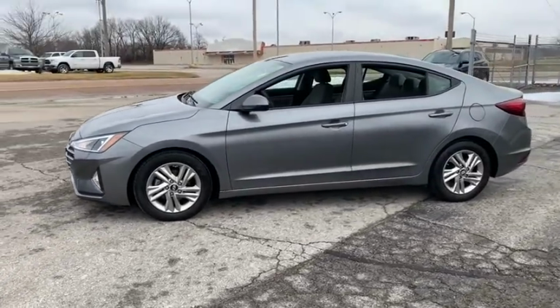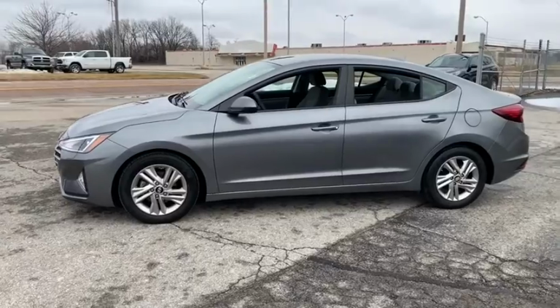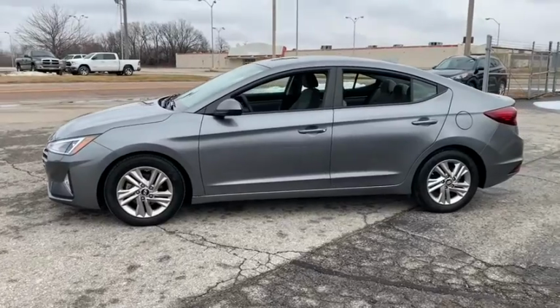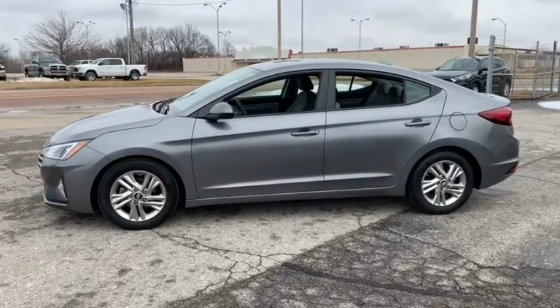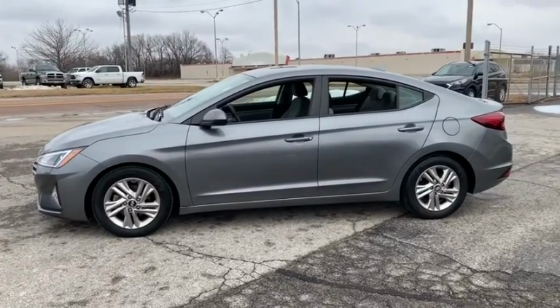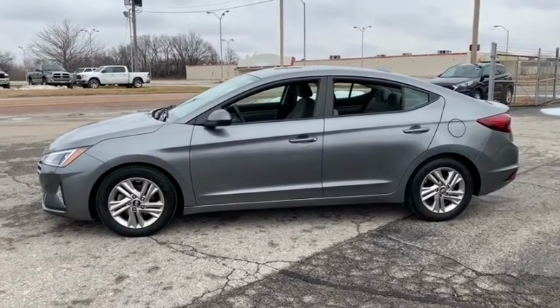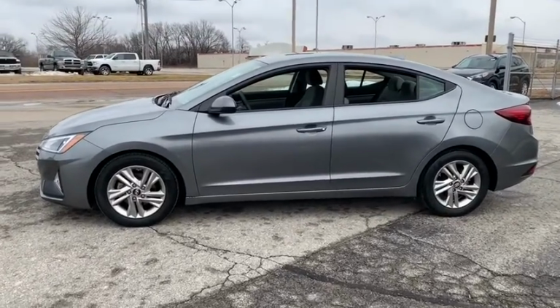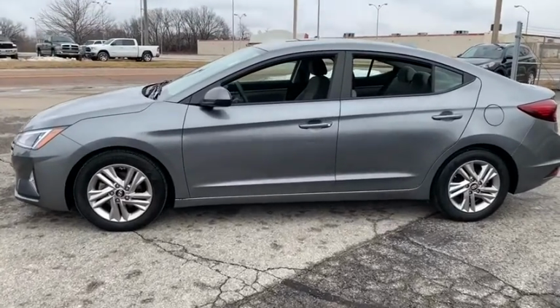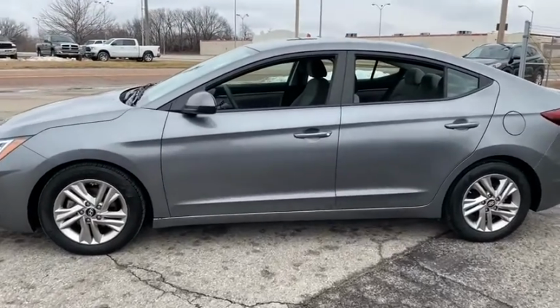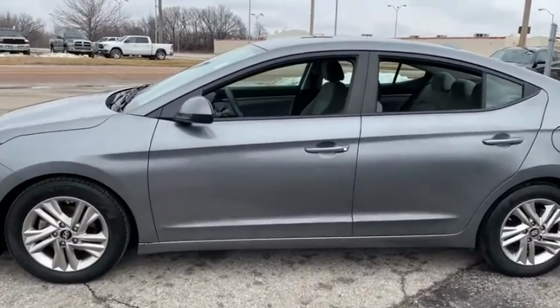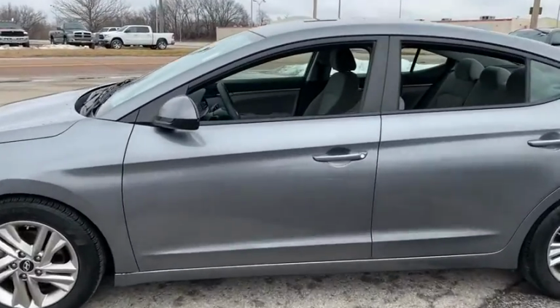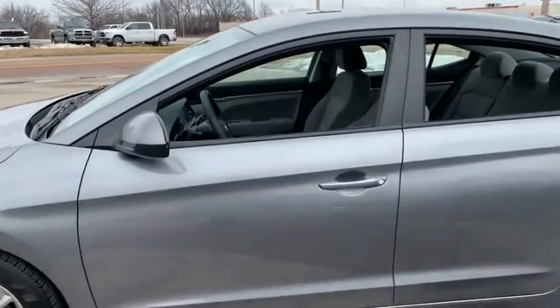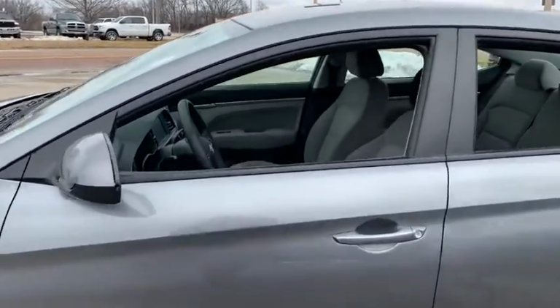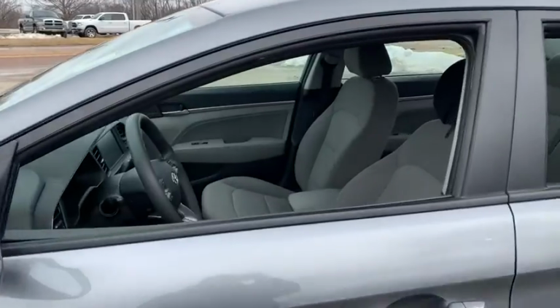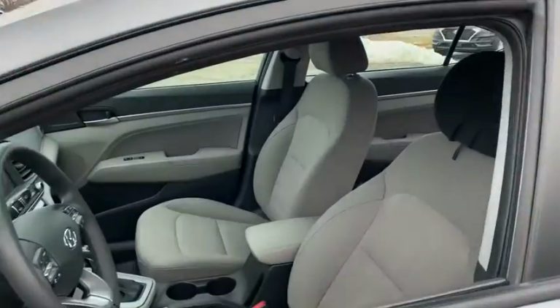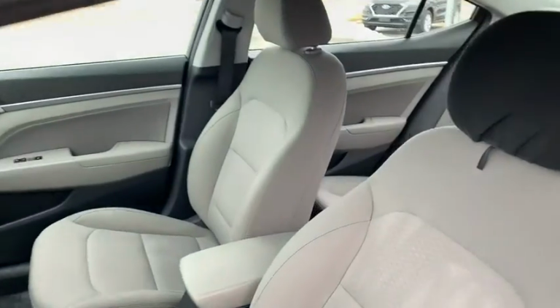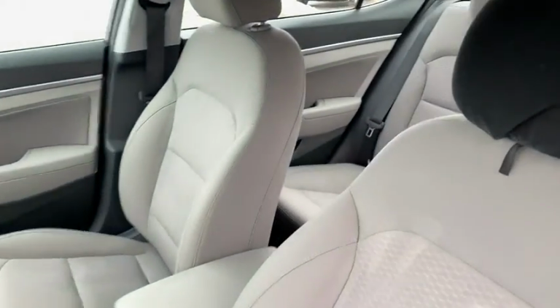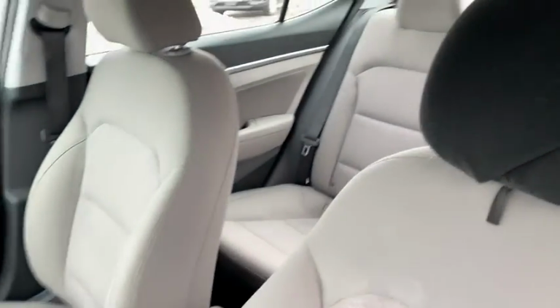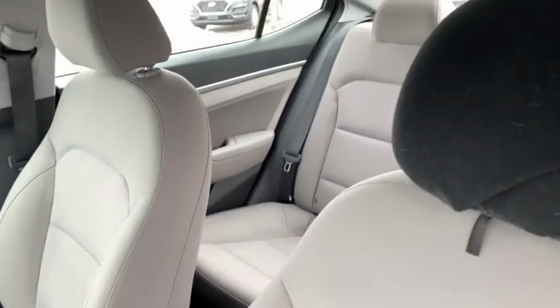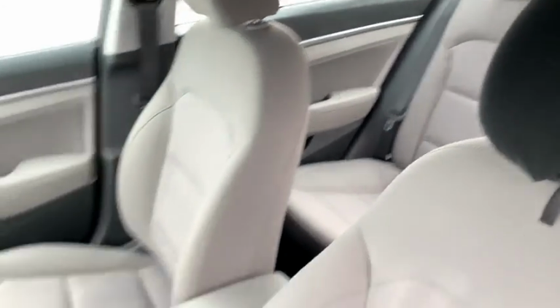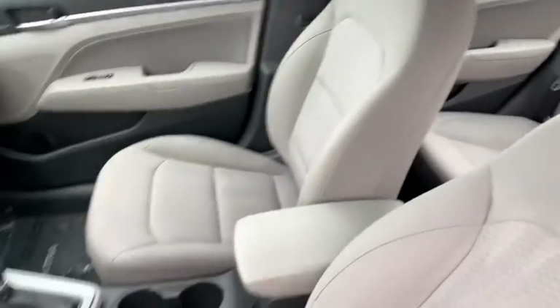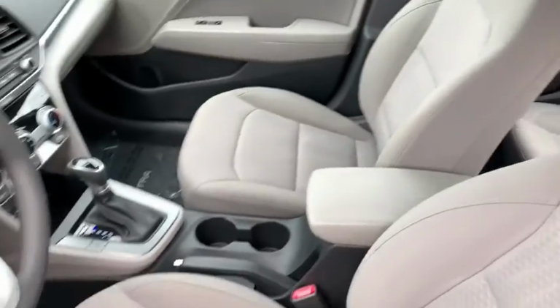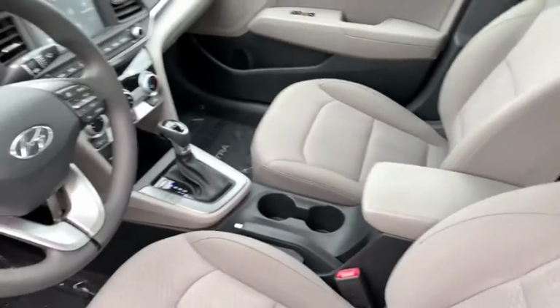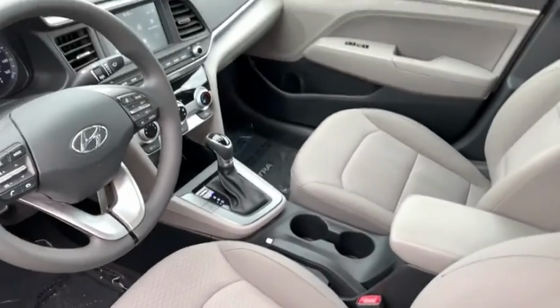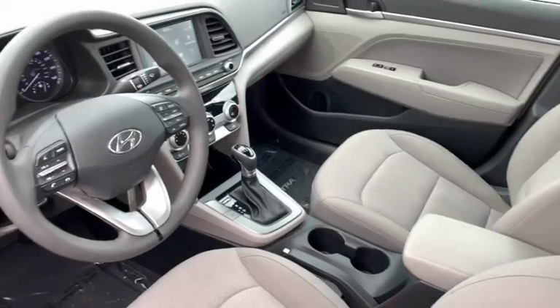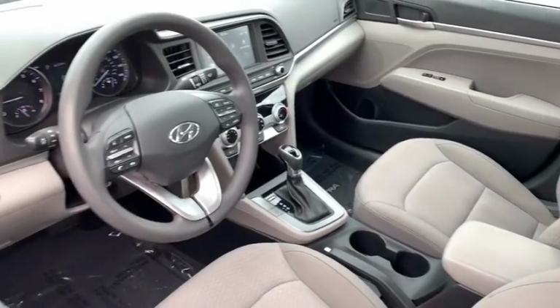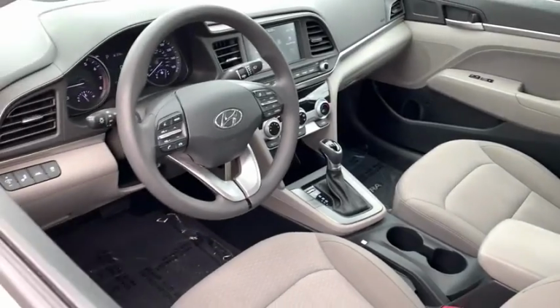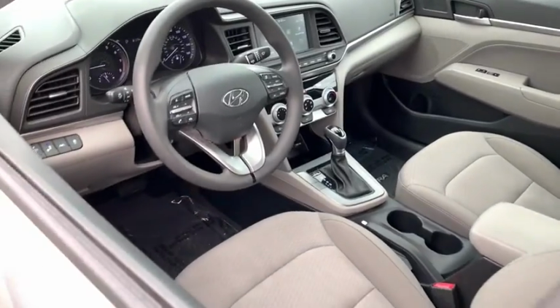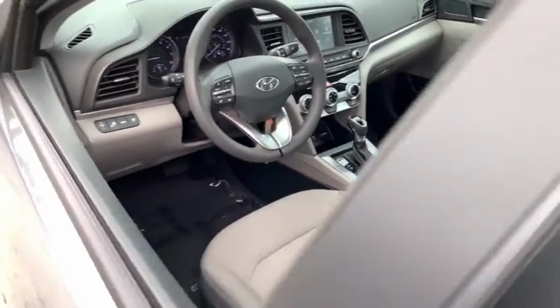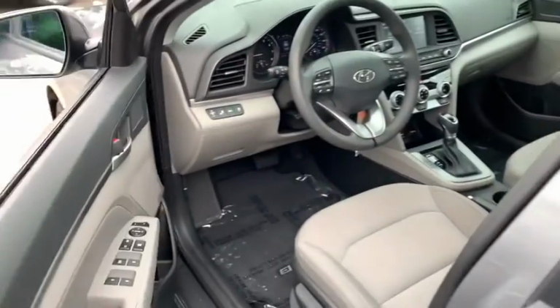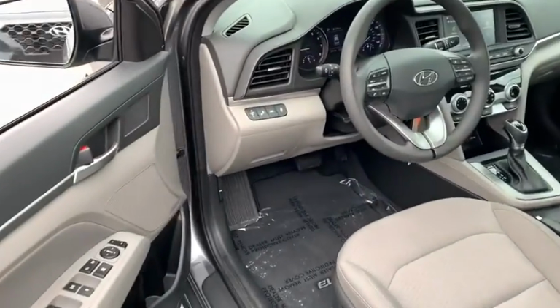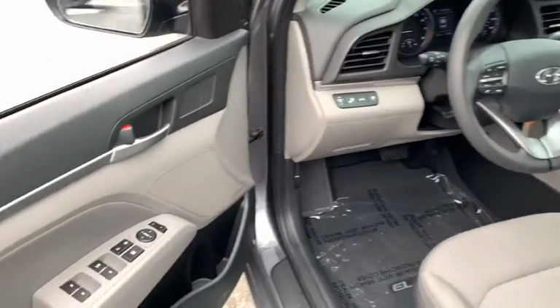This vehicle has less than 15,000 miles. Here are some of this vehicle's great options: backup camera, front wheel drive, outside temperature gauge, day and night rear view mirror, body color door handle, and a four-piece floor mat set.